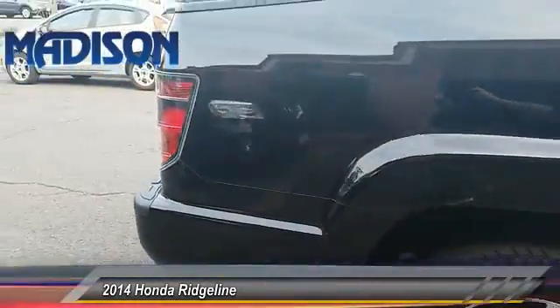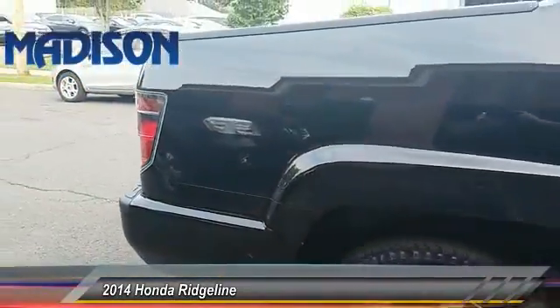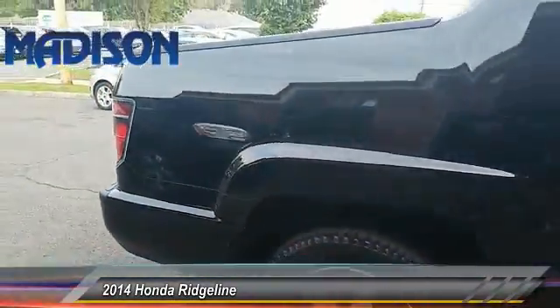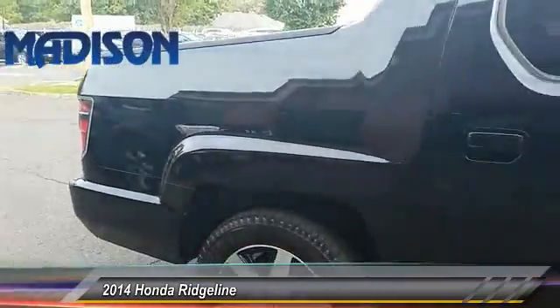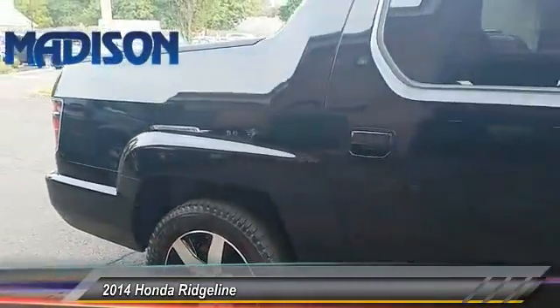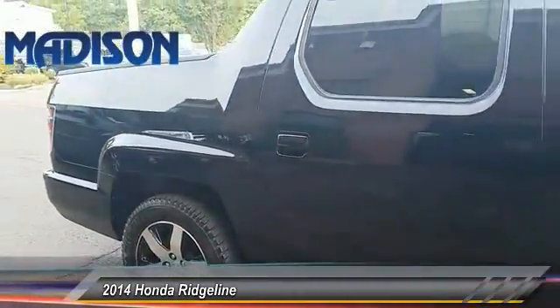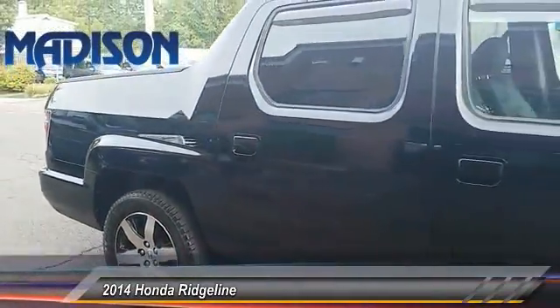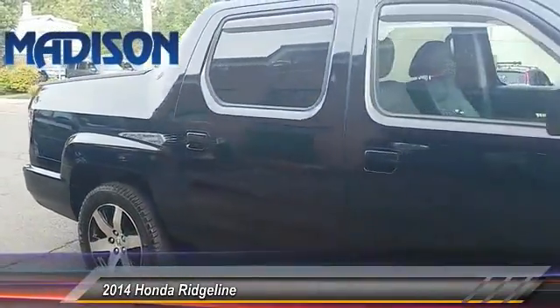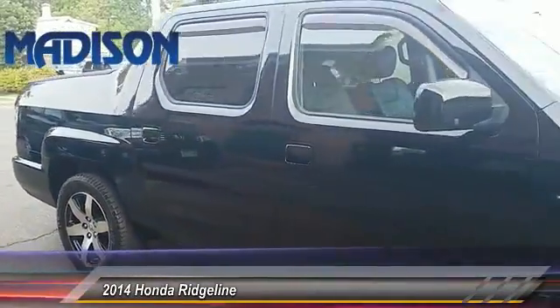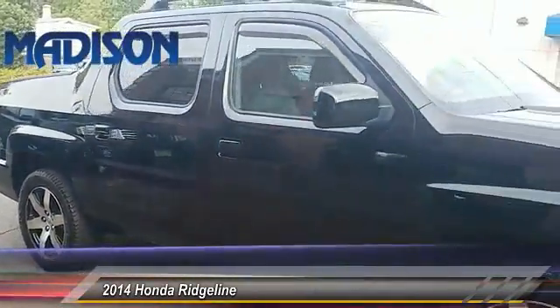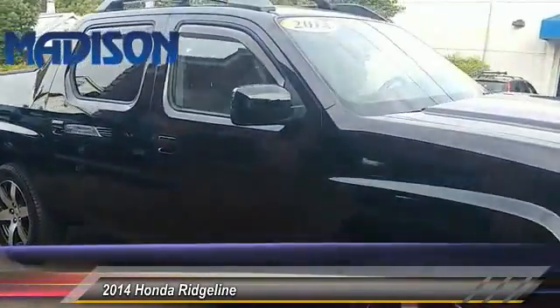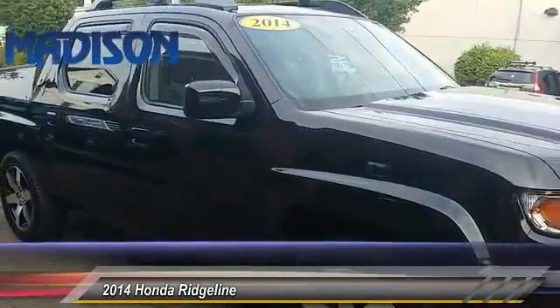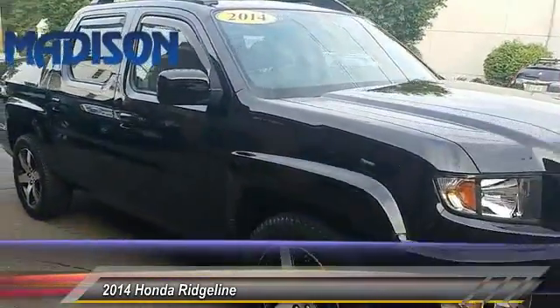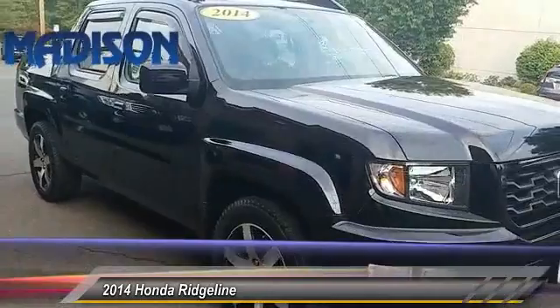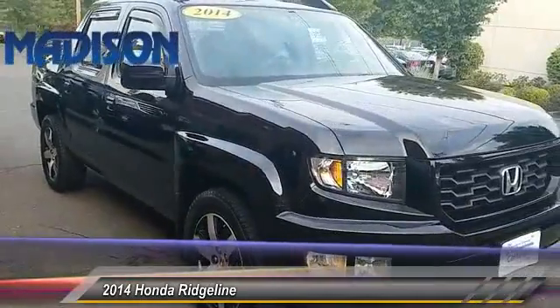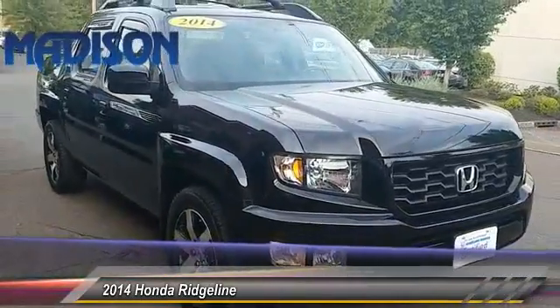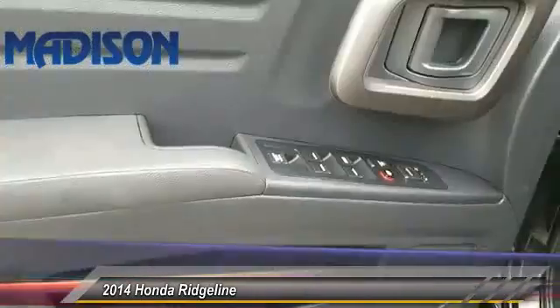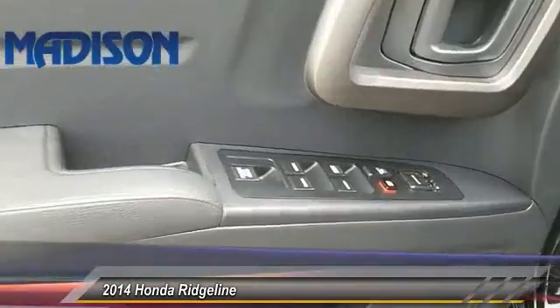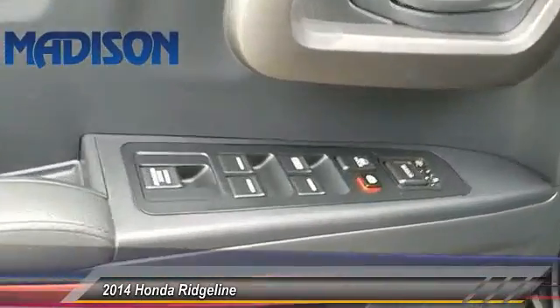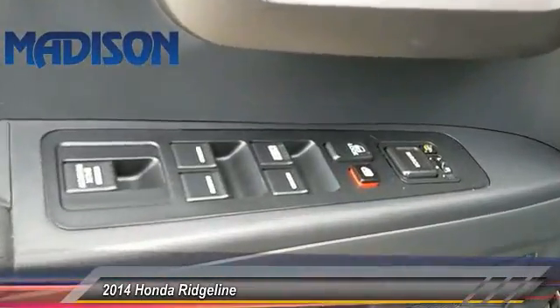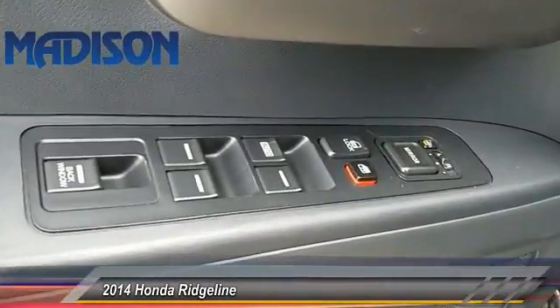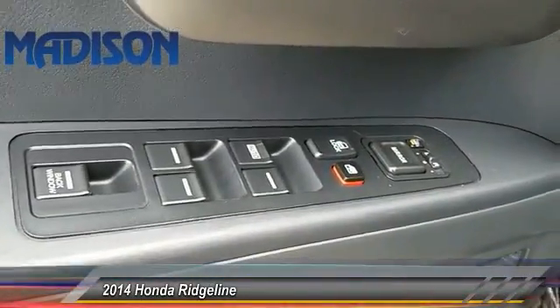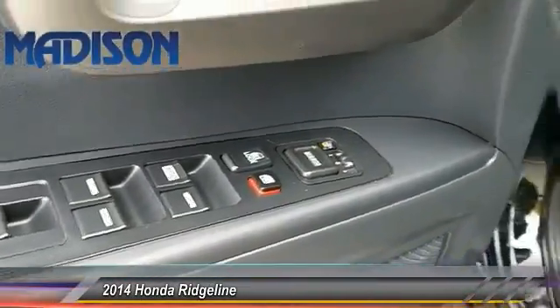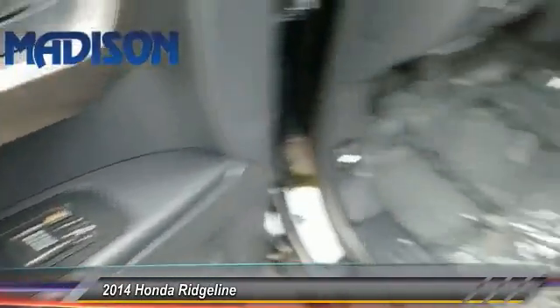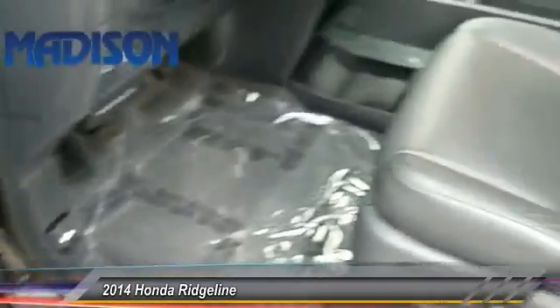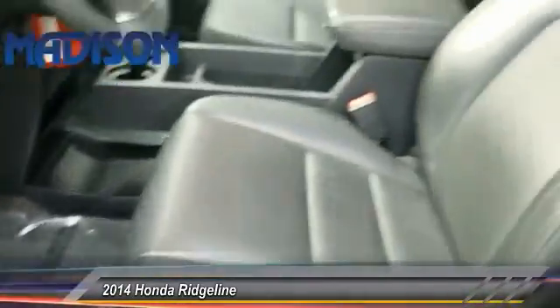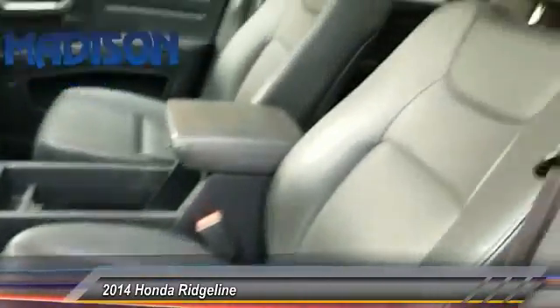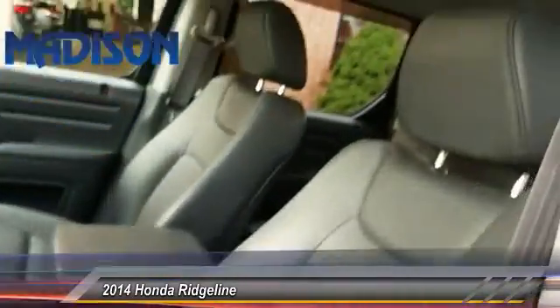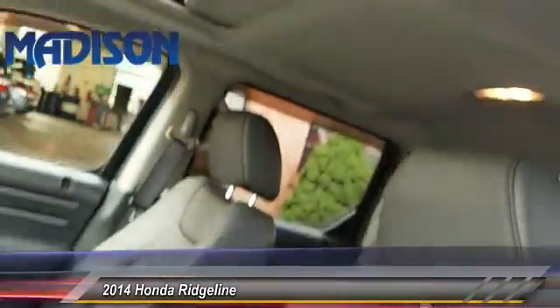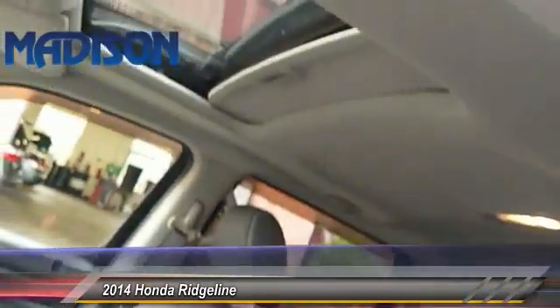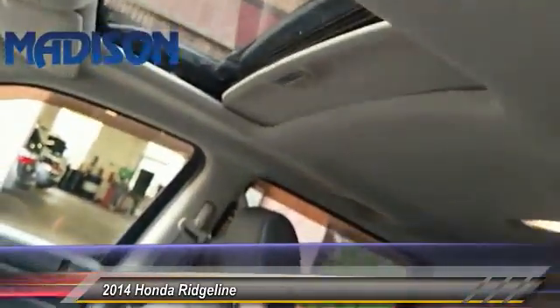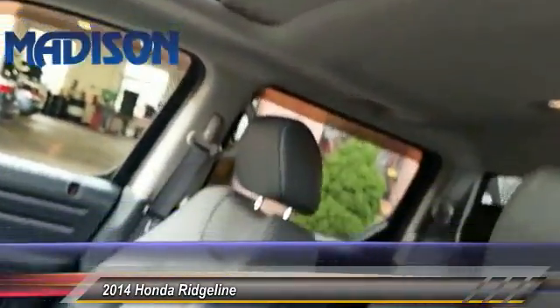Anti-lock braking system, backup camera, keyless entry, navigation system, steering wheel audio controls, CD changer, traction control, tow hitch, stability control, Bluetooth. Come see the car for yourself.